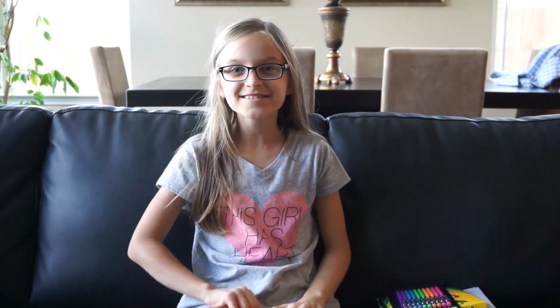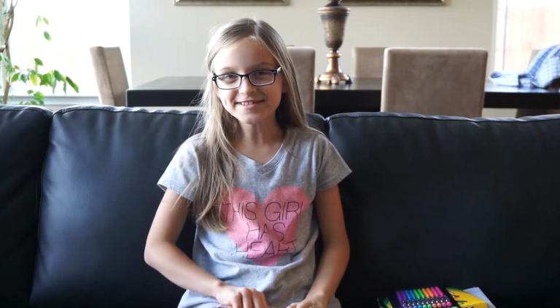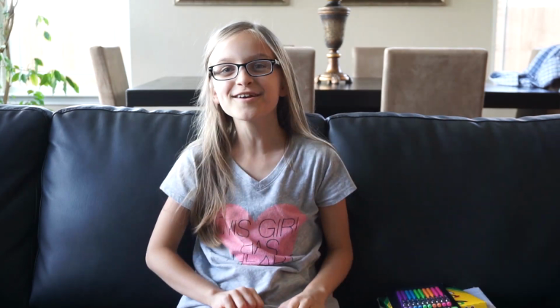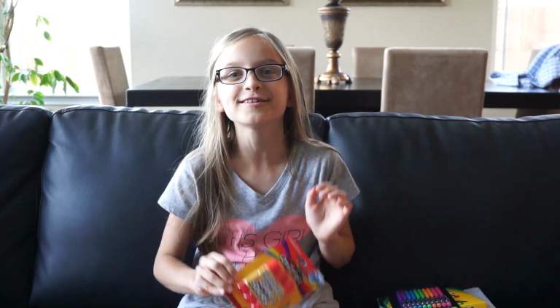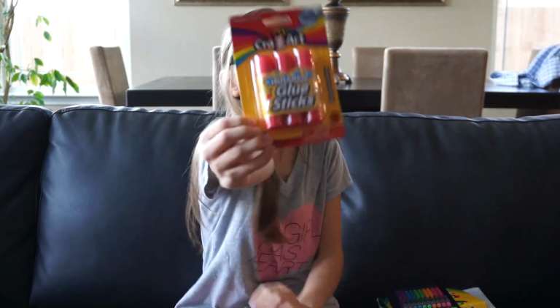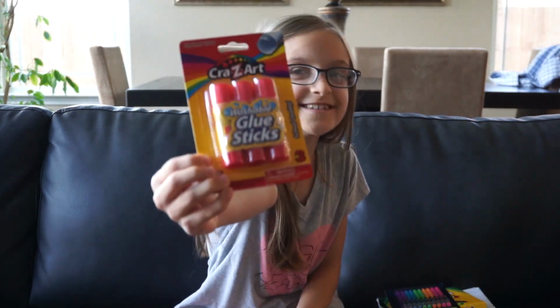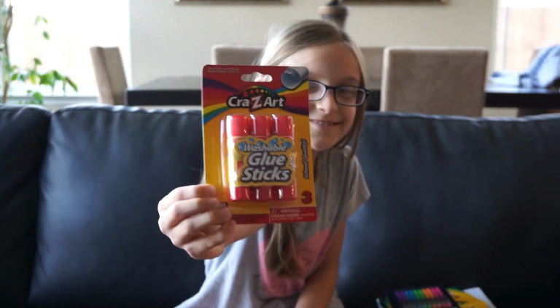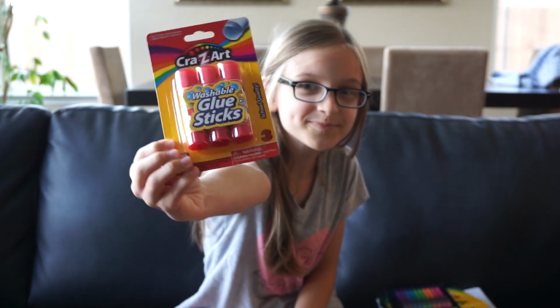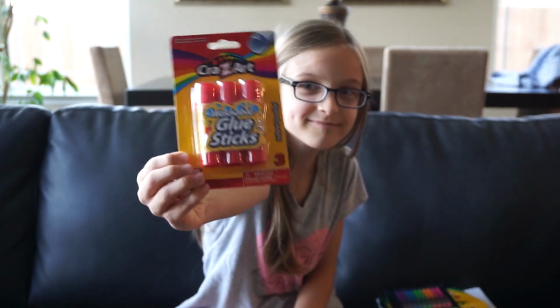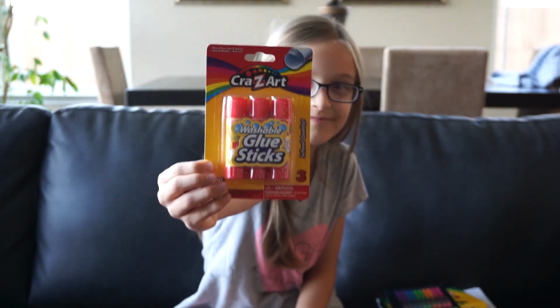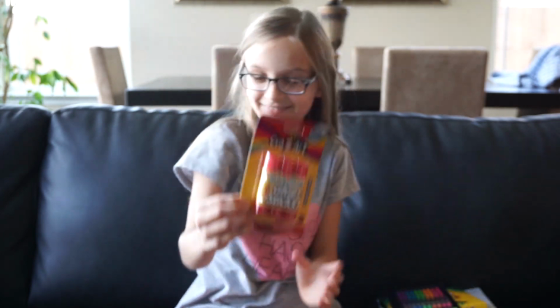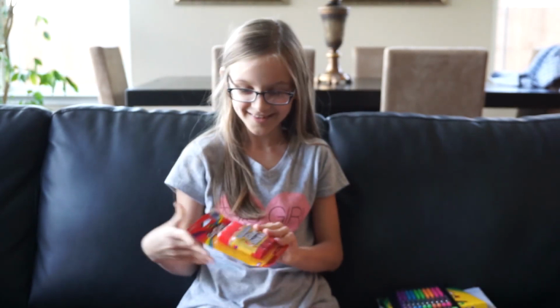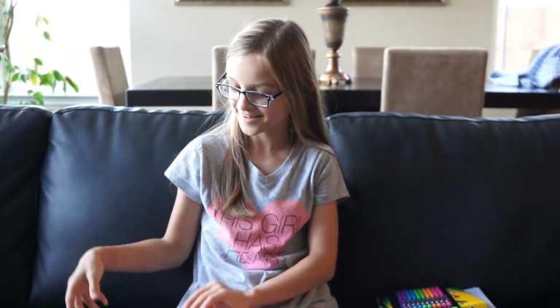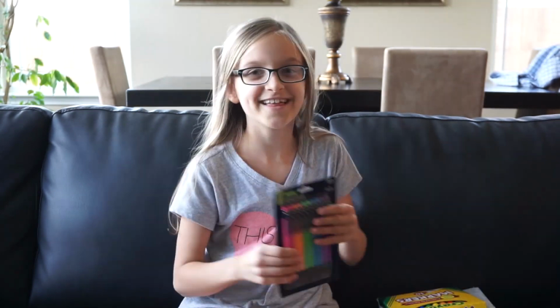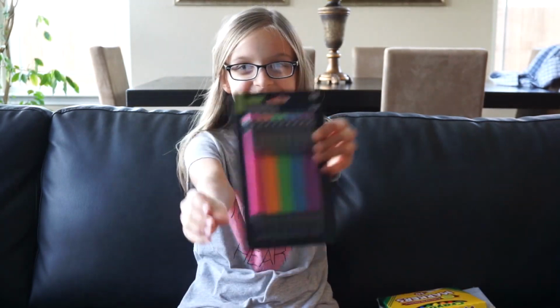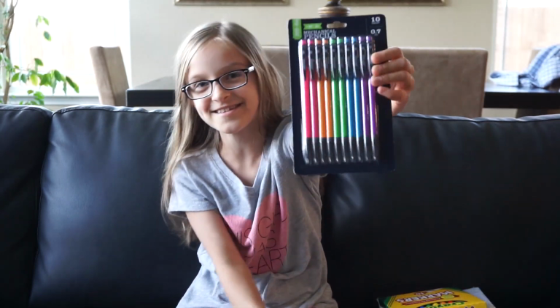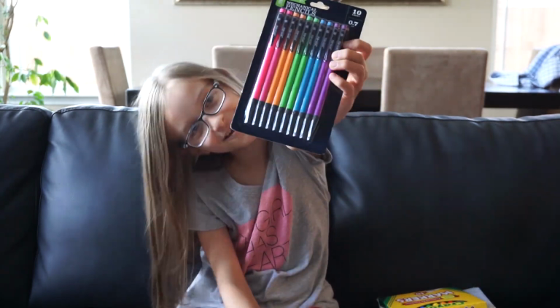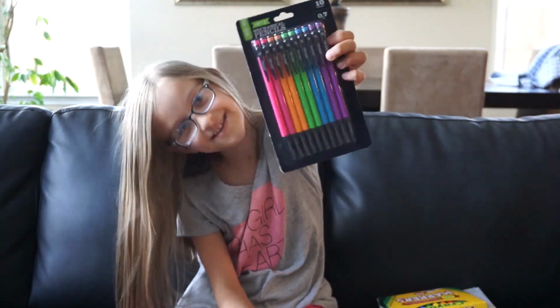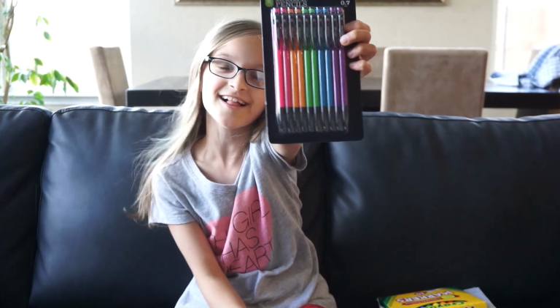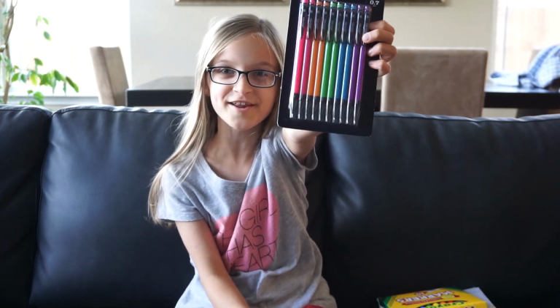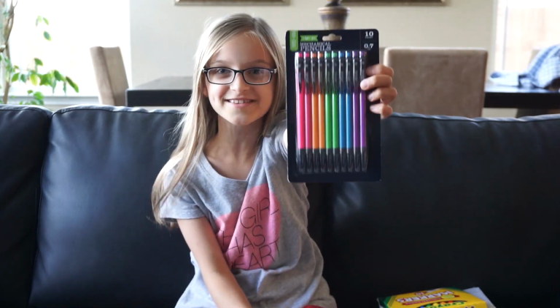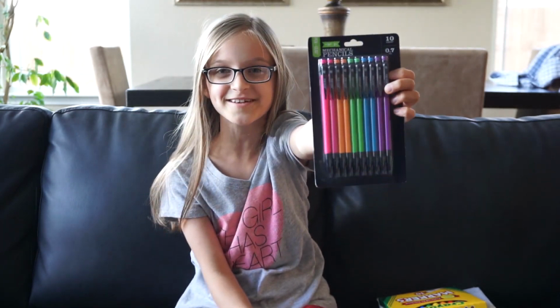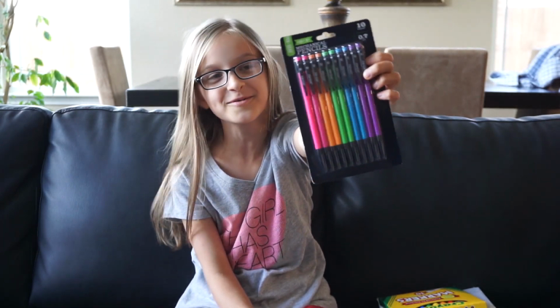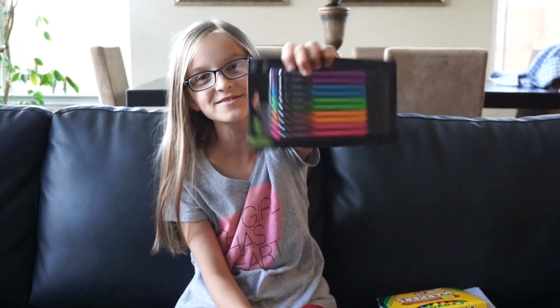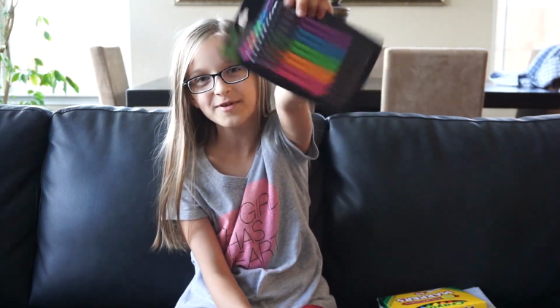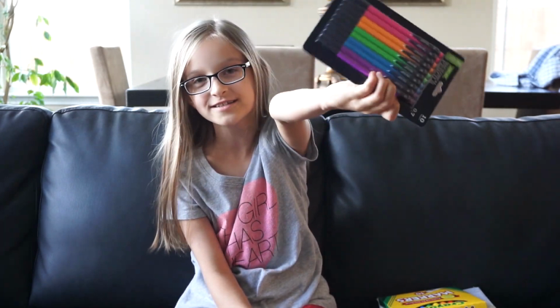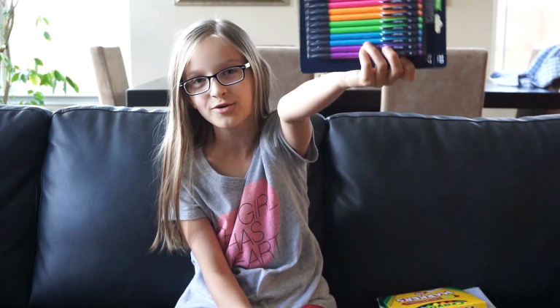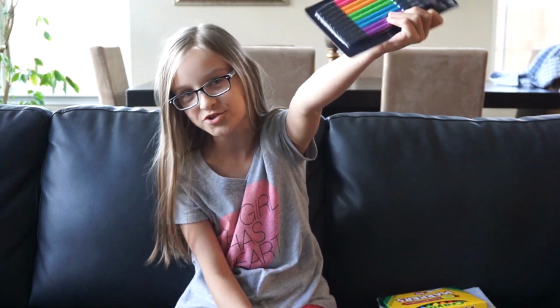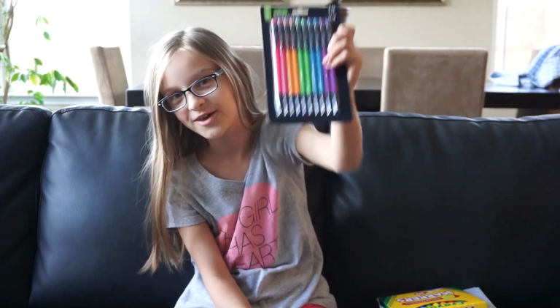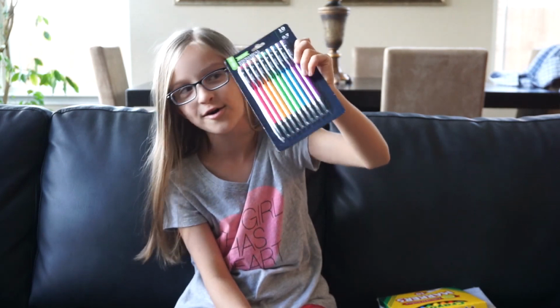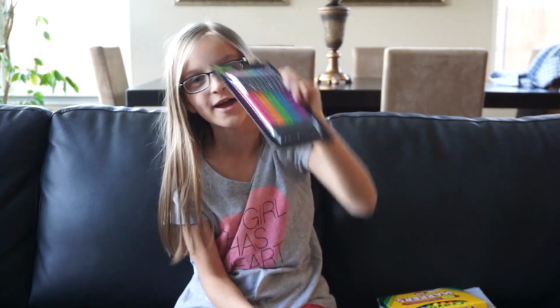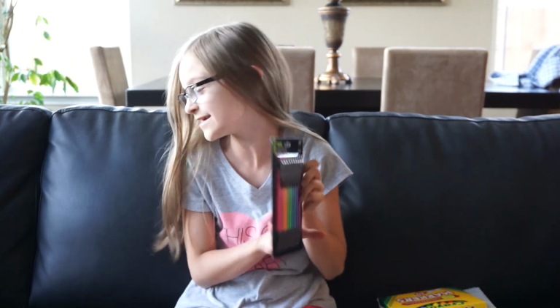Alright, so the first thing I got are these glue sticks. The next thing are these mechanical pencils. I like mechanical pencils better than normal pencils because you don't have to sharpen them, so I got these.